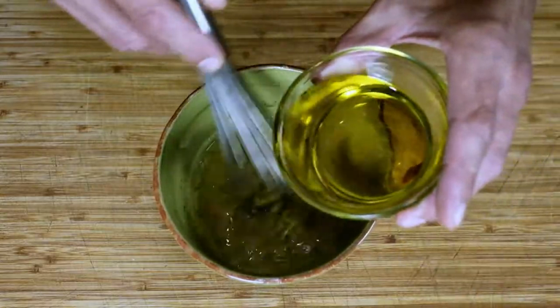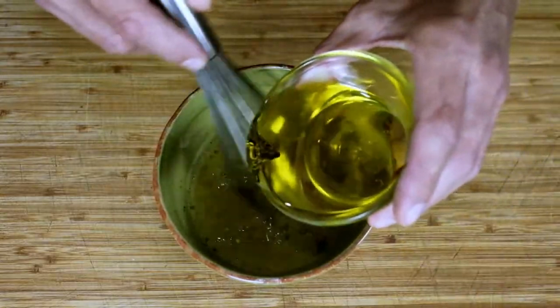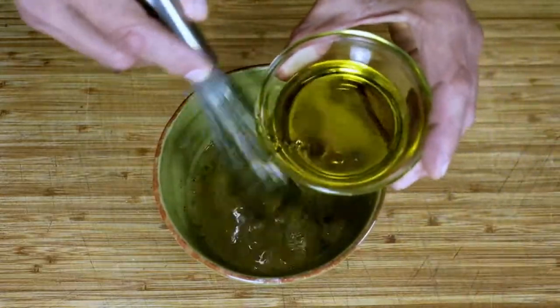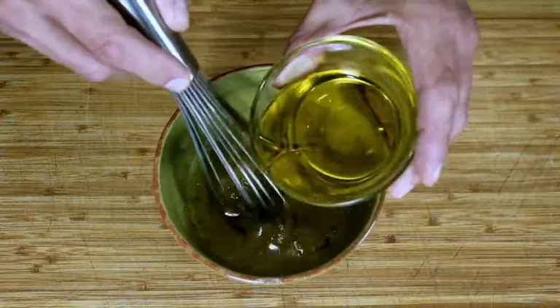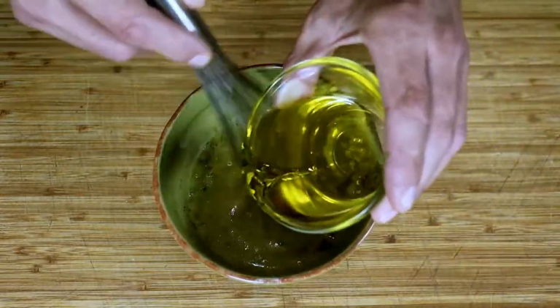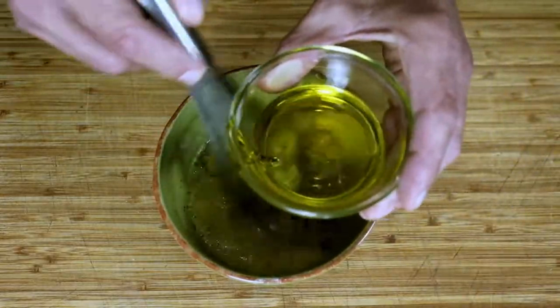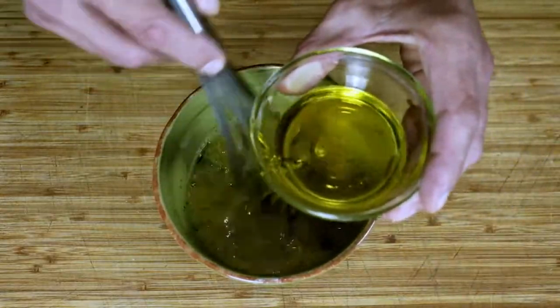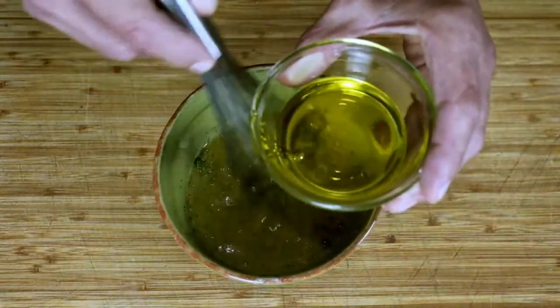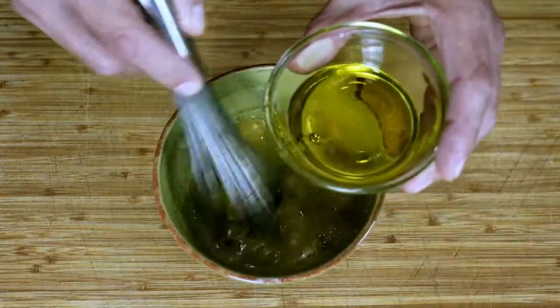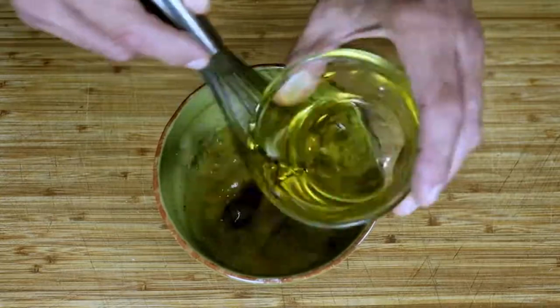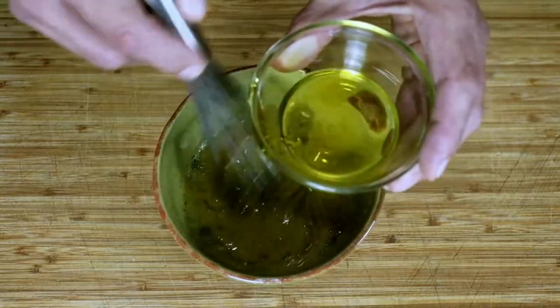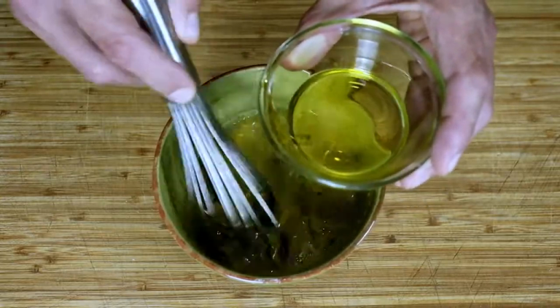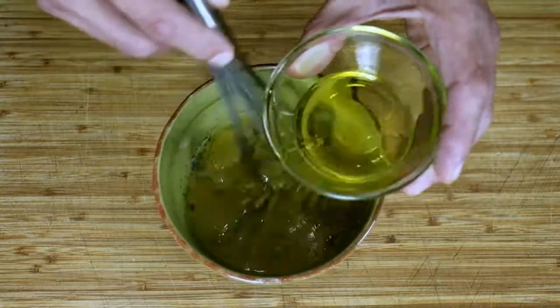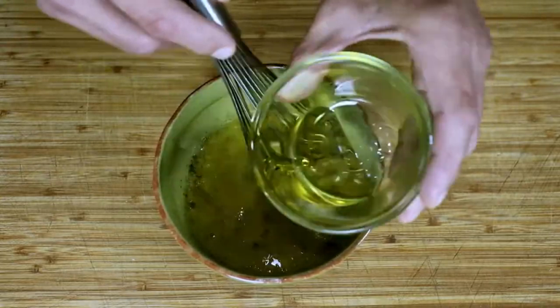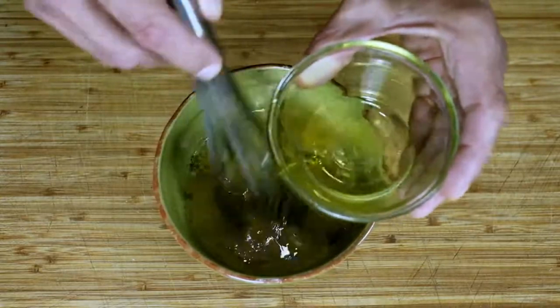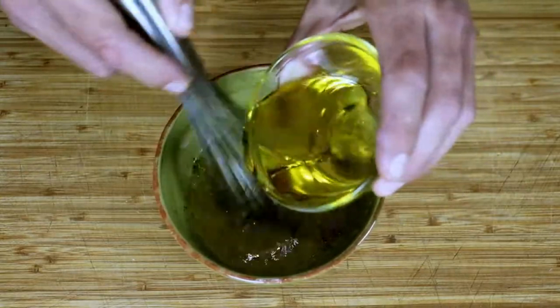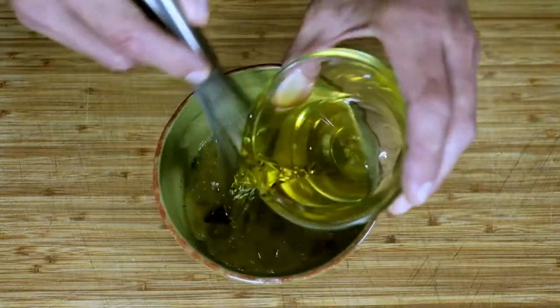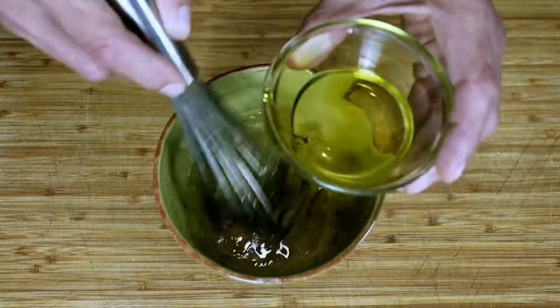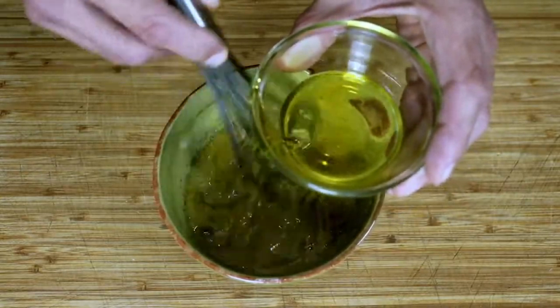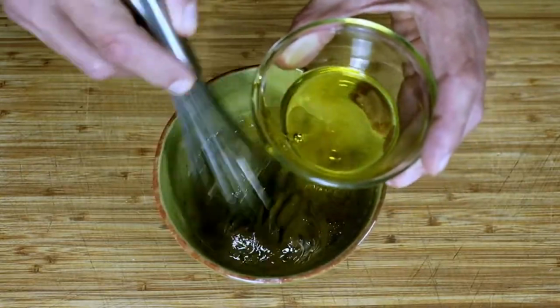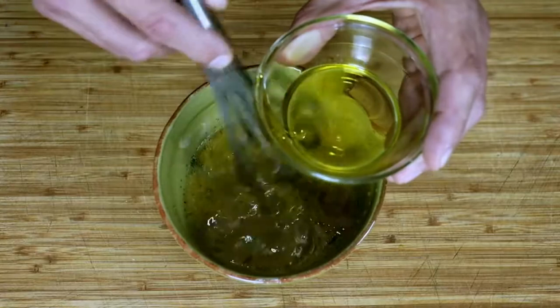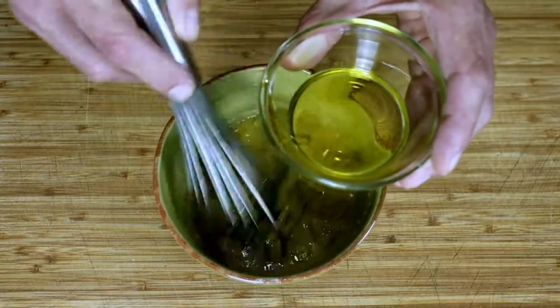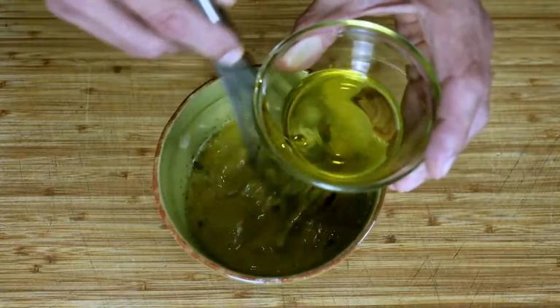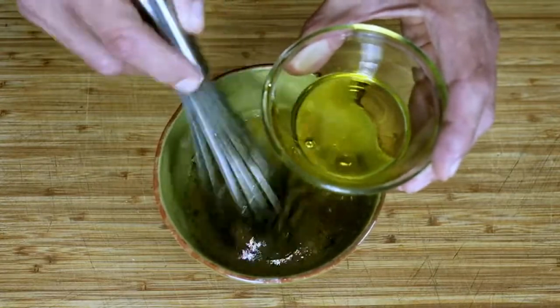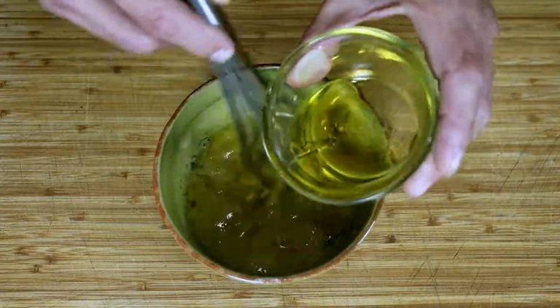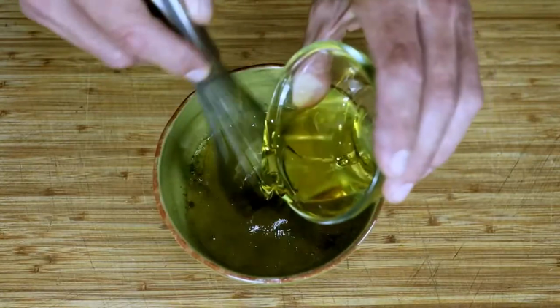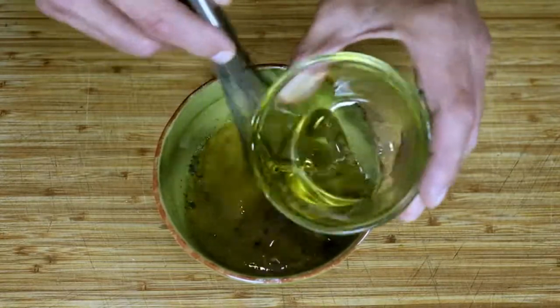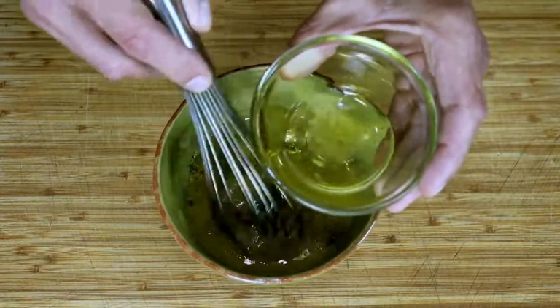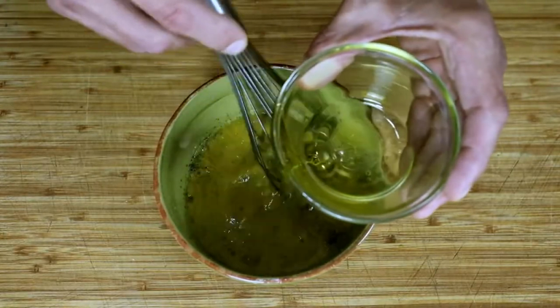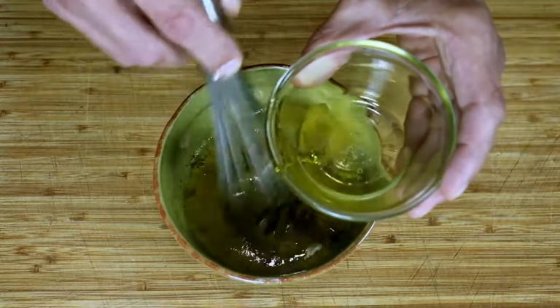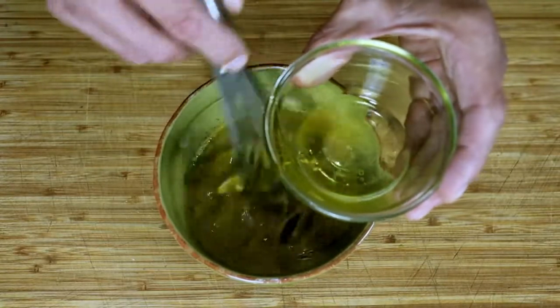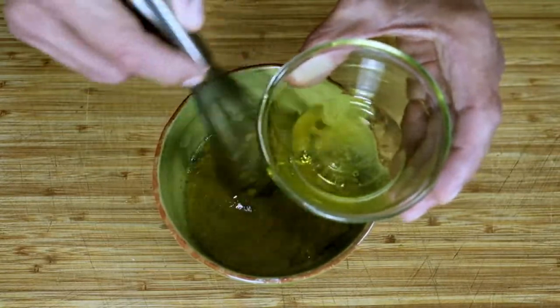Next, slowly add the oil — I mixed them together already like I did the vinegars. You want to whisk constantly as you incorporate more oil, making sure that it mixes in nicely before adding more.